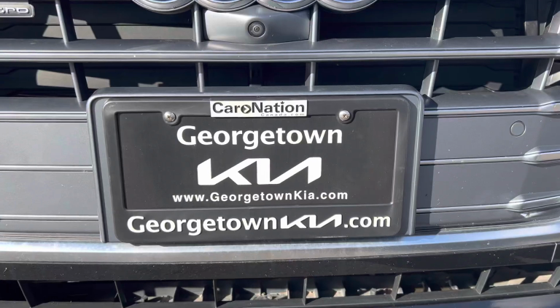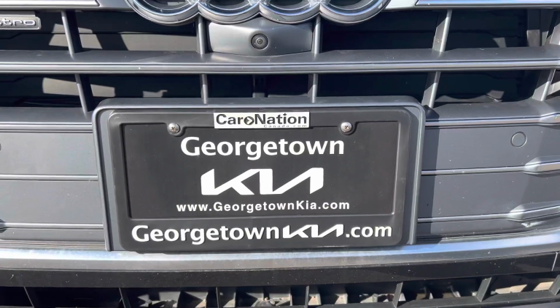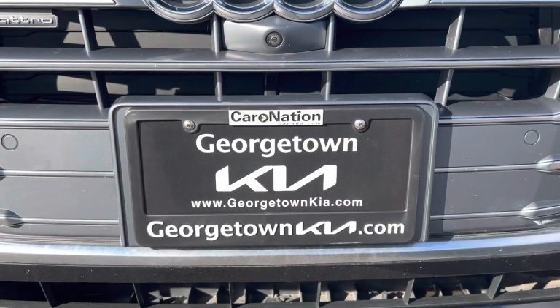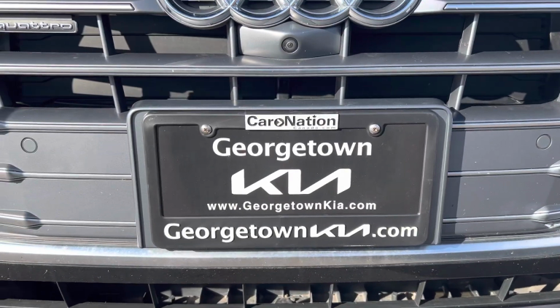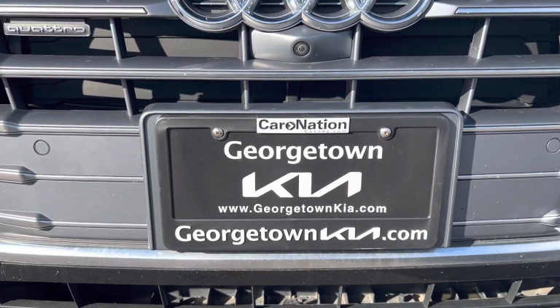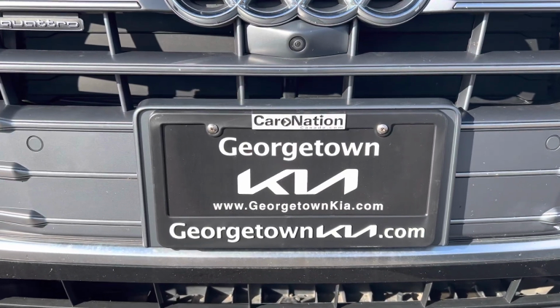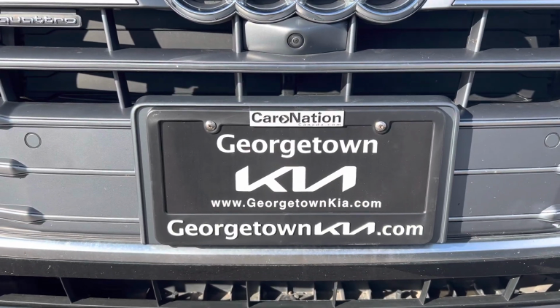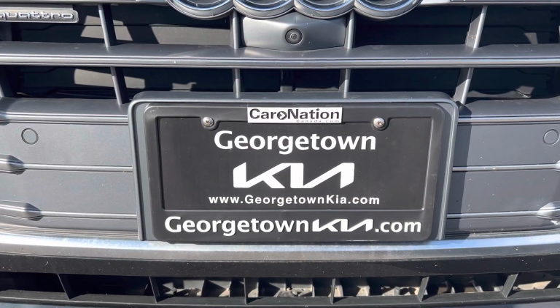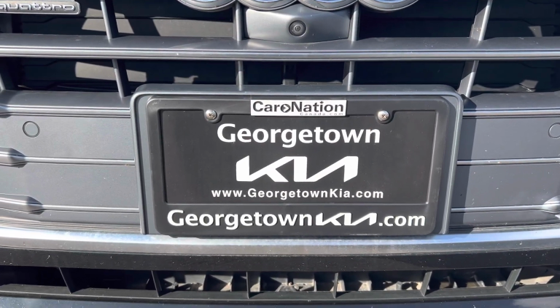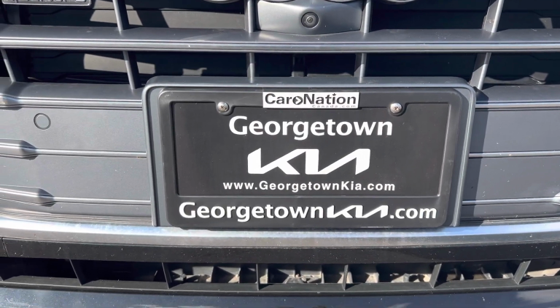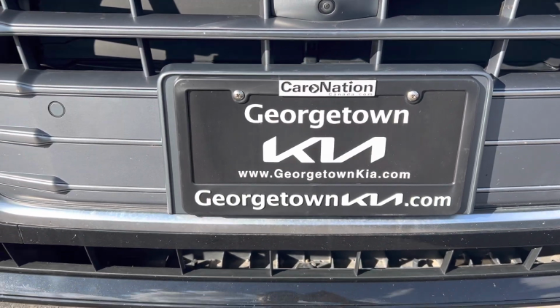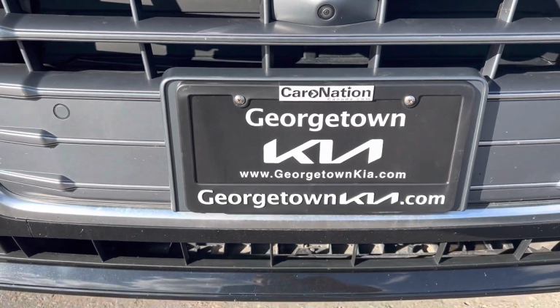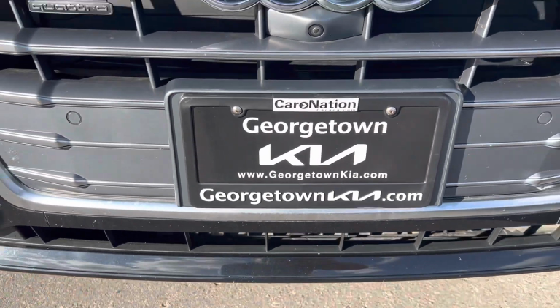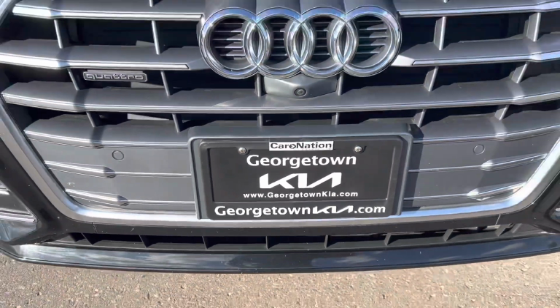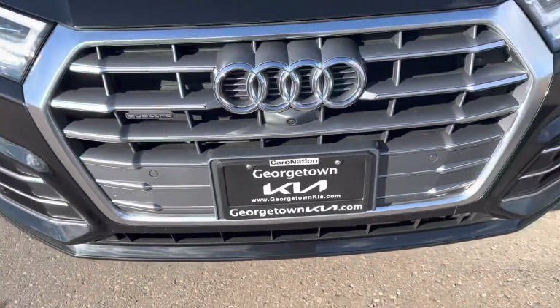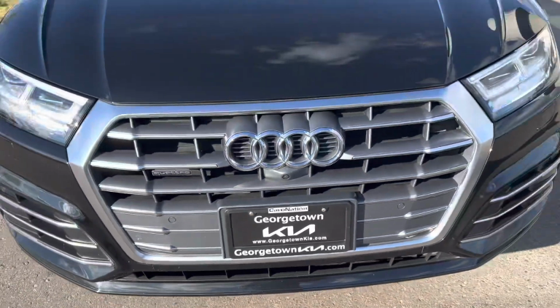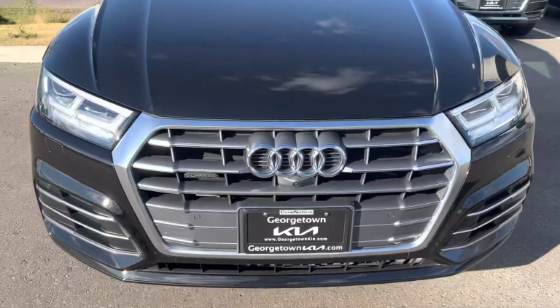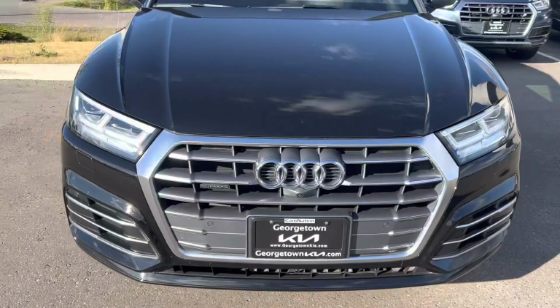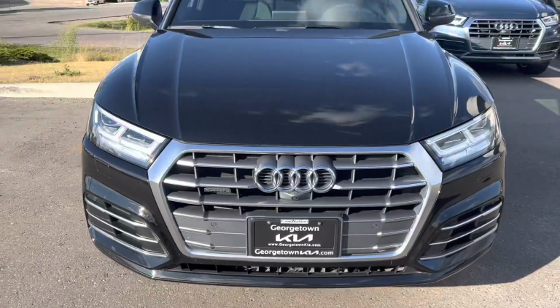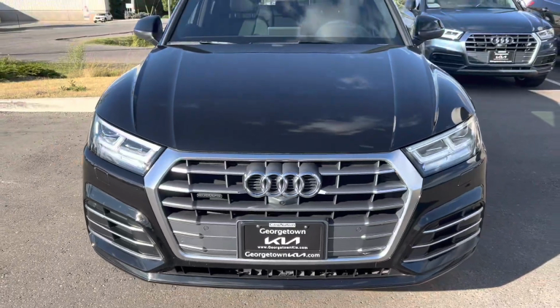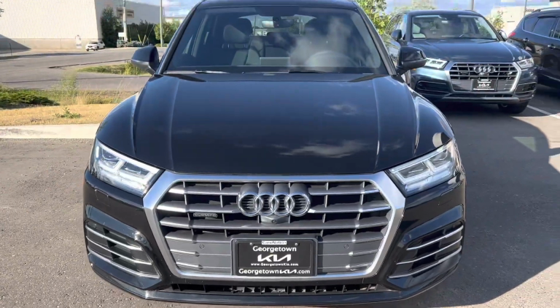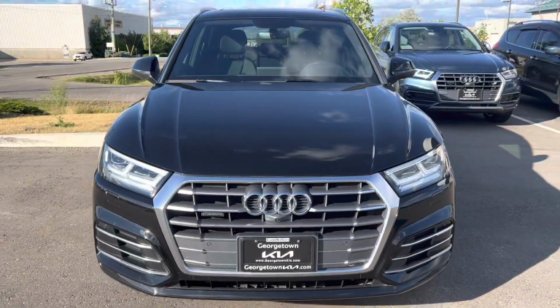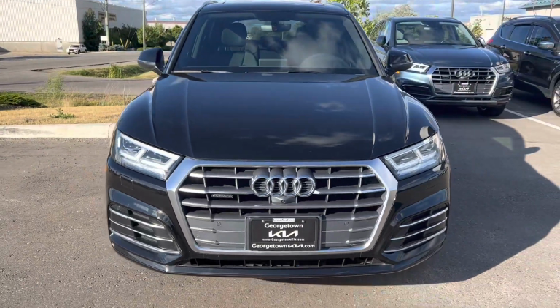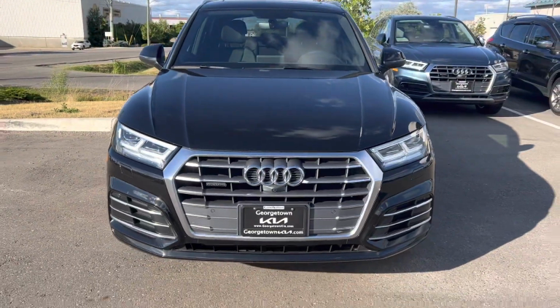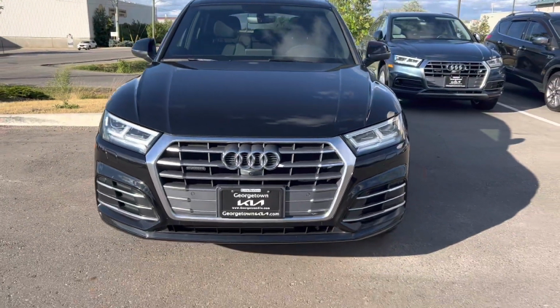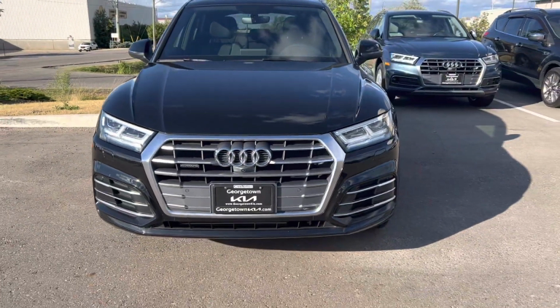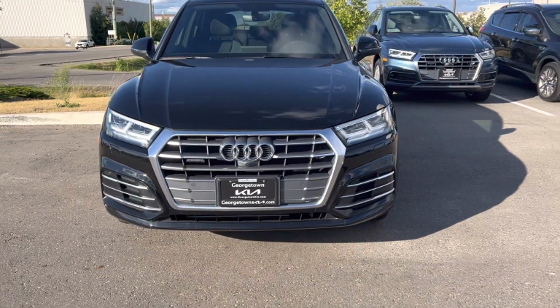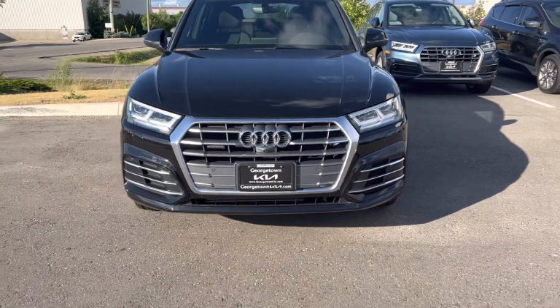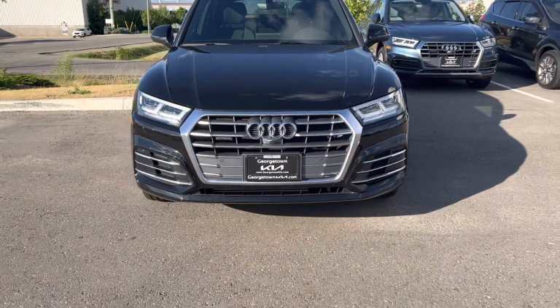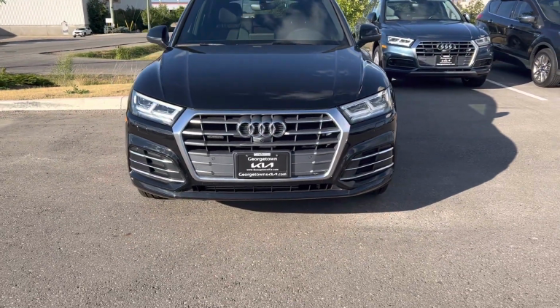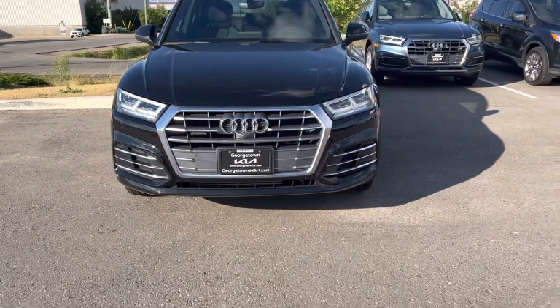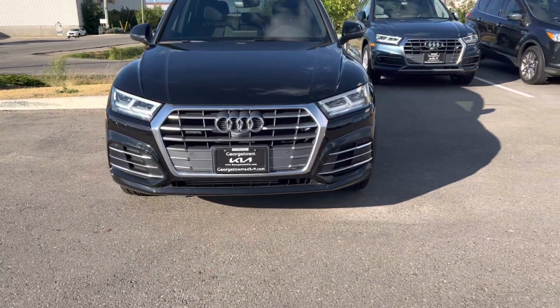Hi Kamaljit, it's Gavin here from Georgetown Kia. I just wanted to make a quick walk-around video for you so you can get a closer look at this beautiful 2018 Audi Q5 S Line.